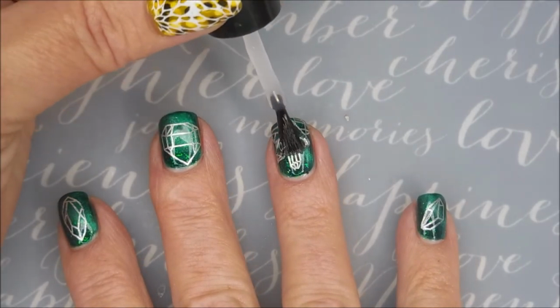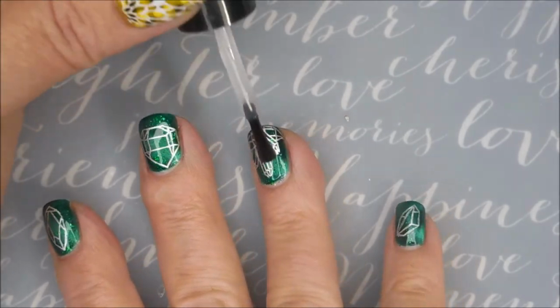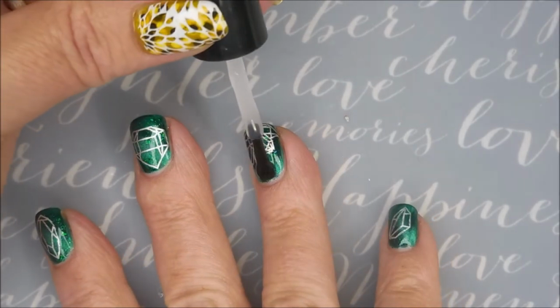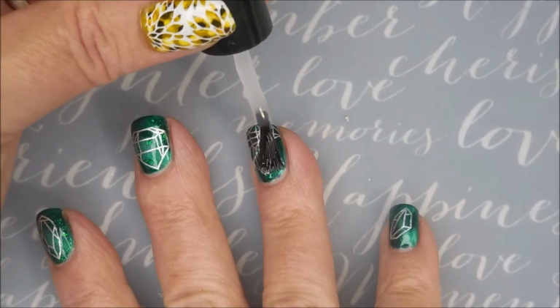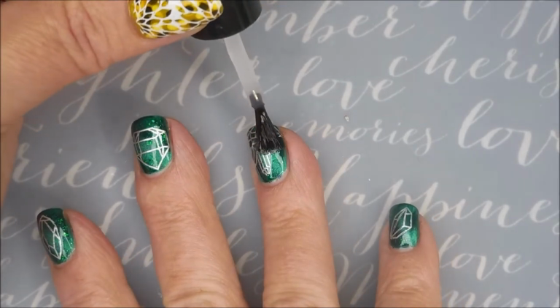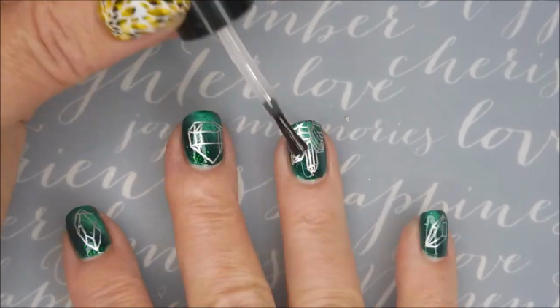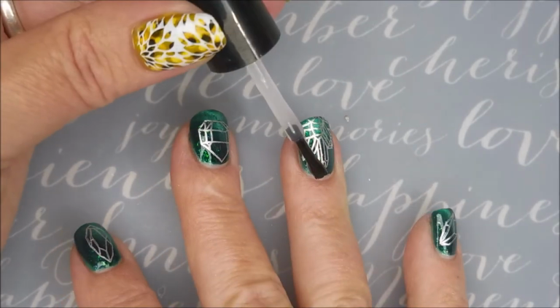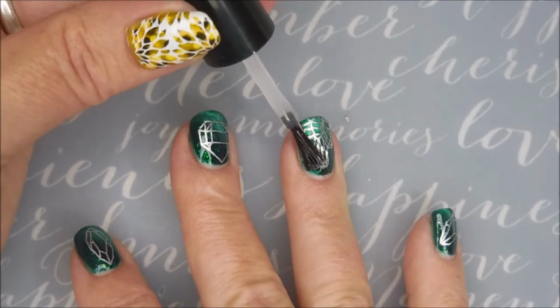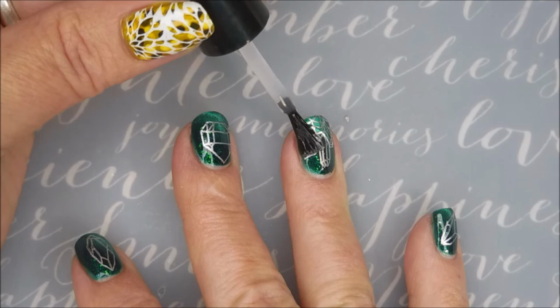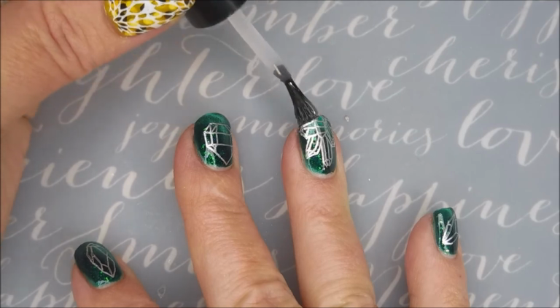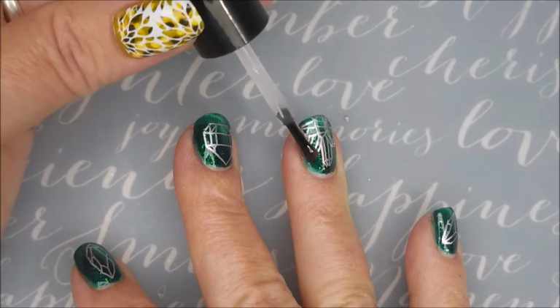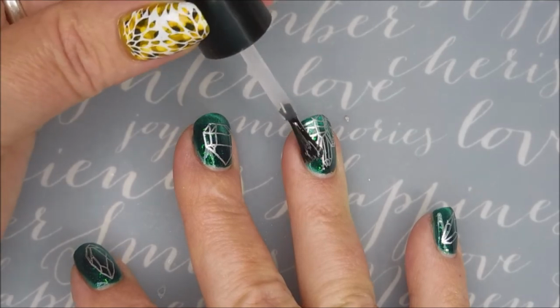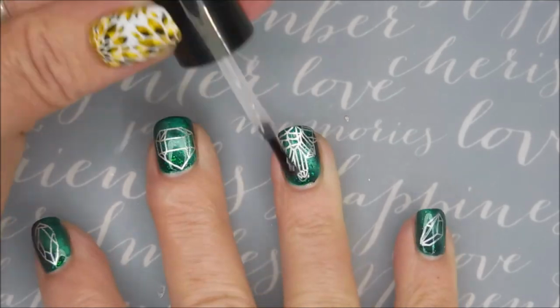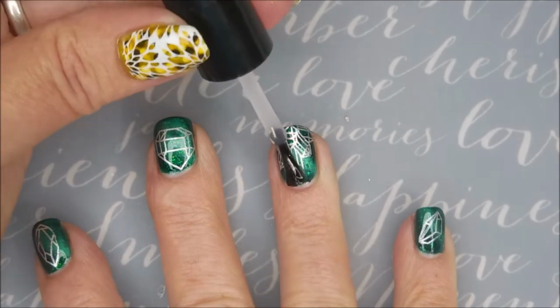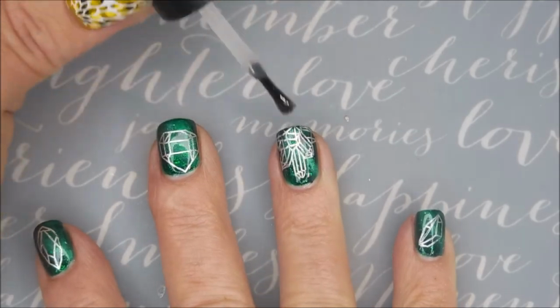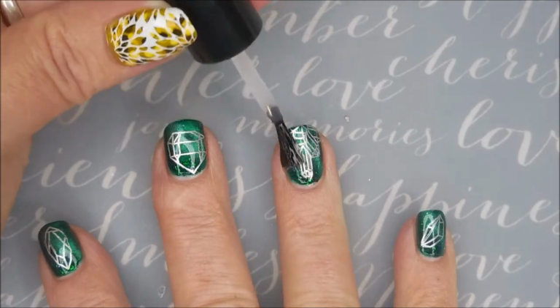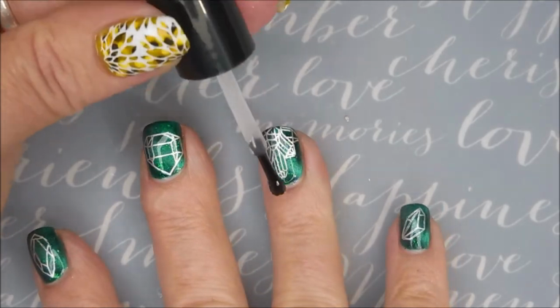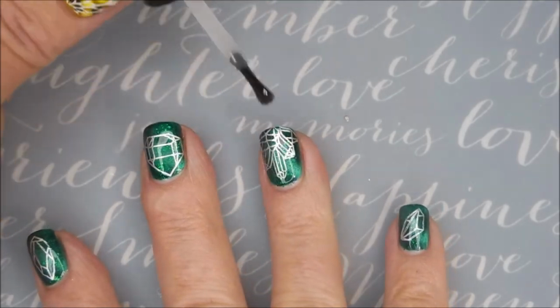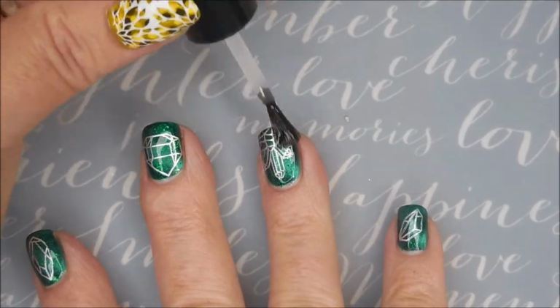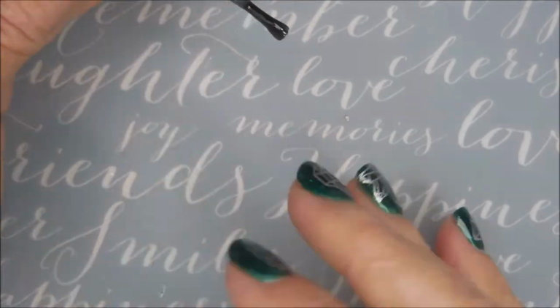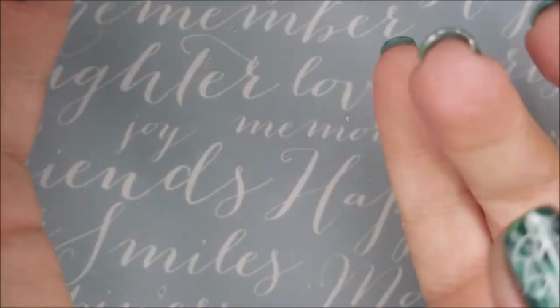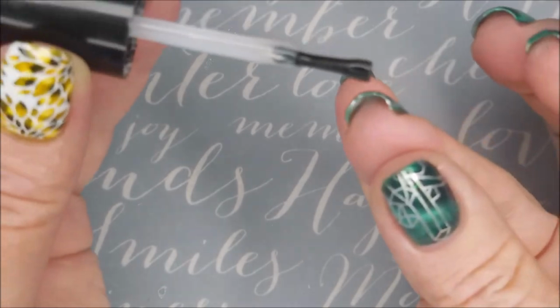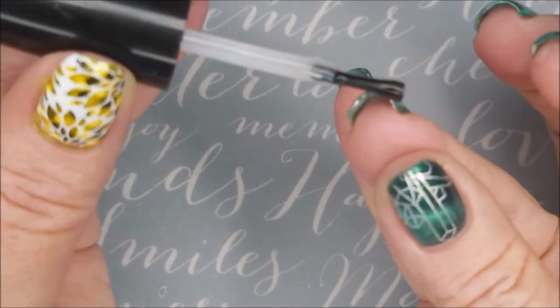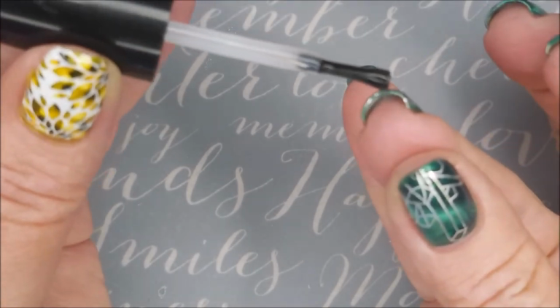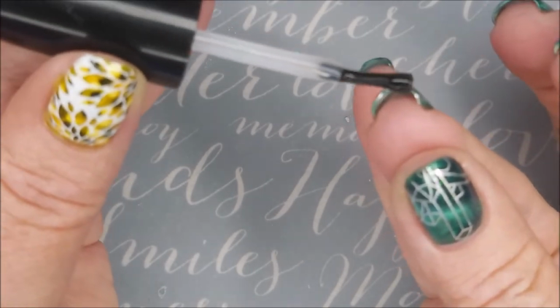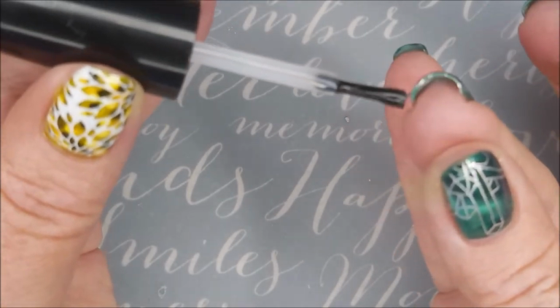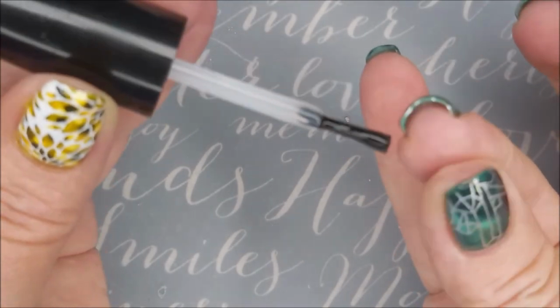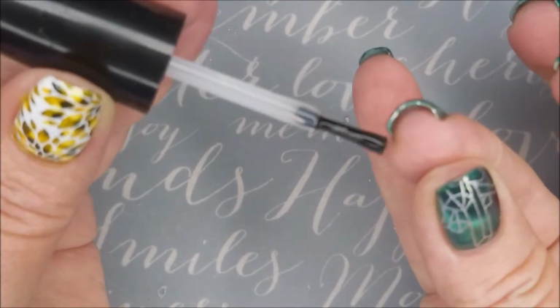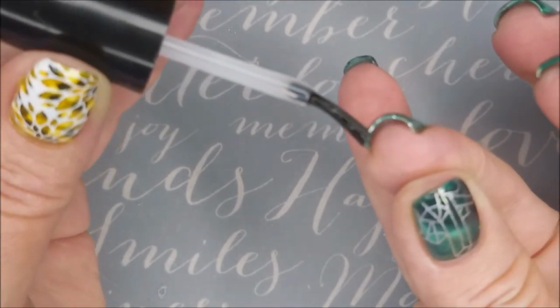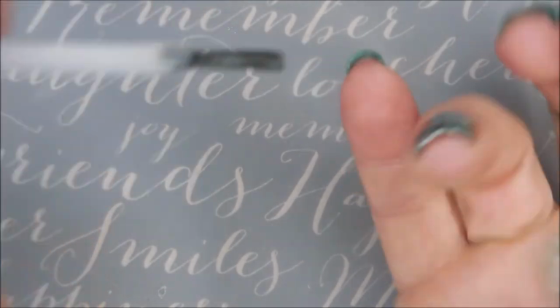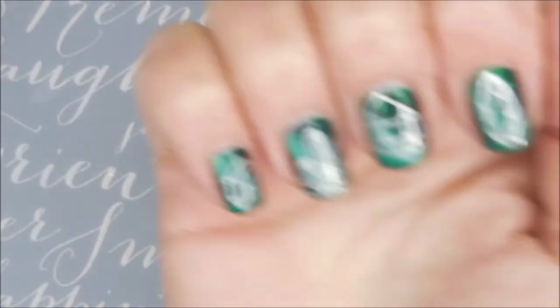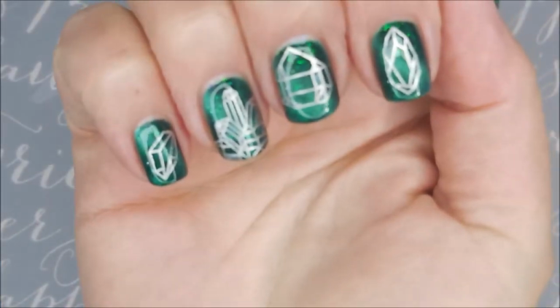I have tried two of those smudge-free top coats — the one from Bundle Monster or Mannyology, and then the Born Pretty one. They're probably all made the same. I didn't notice a difference between the two companies, so just whatever you can get your hands on.